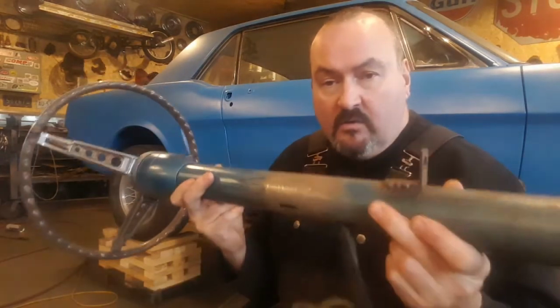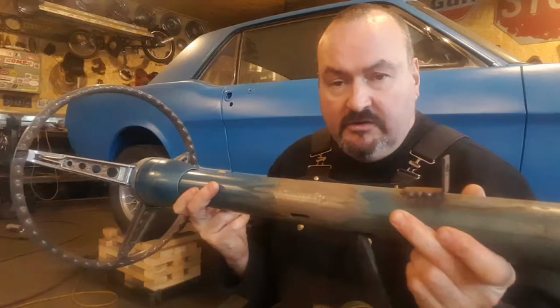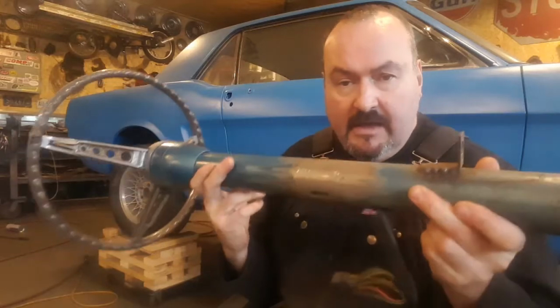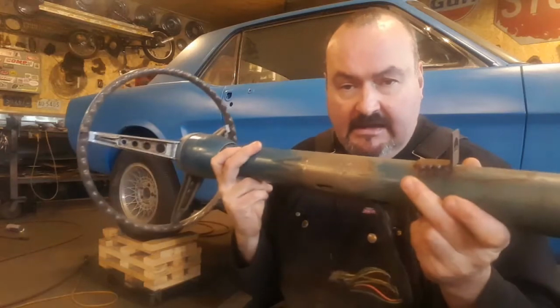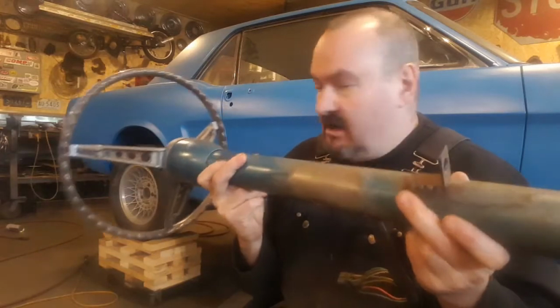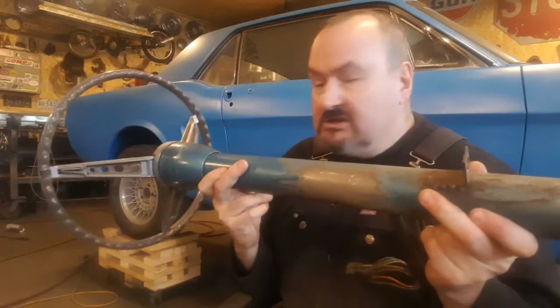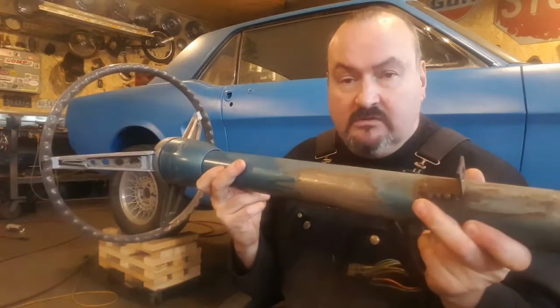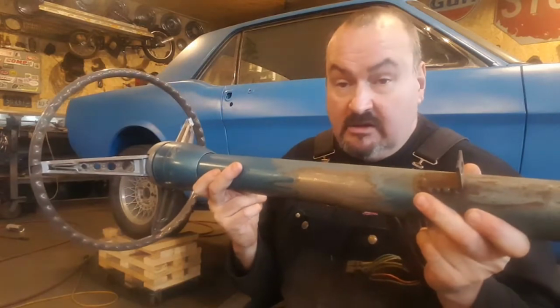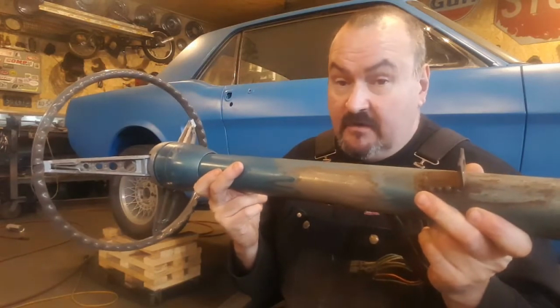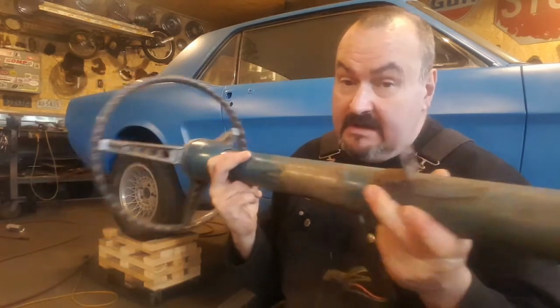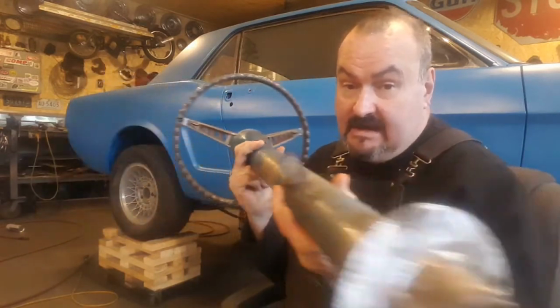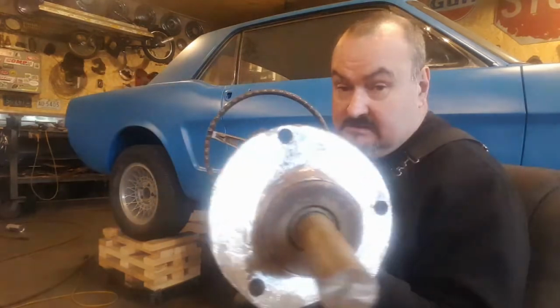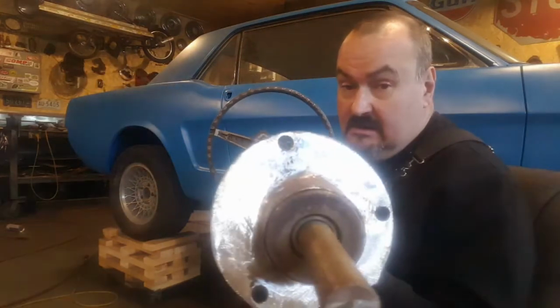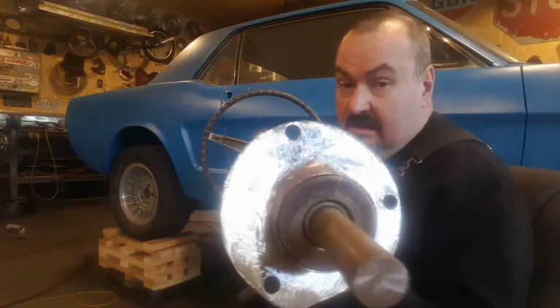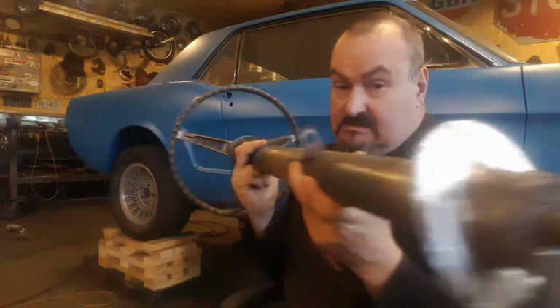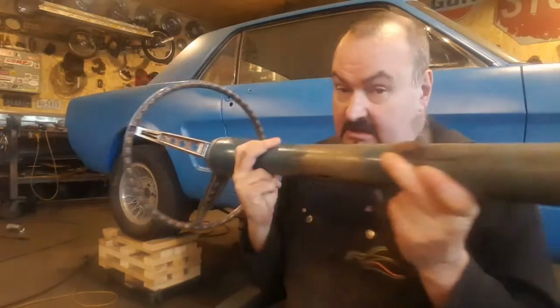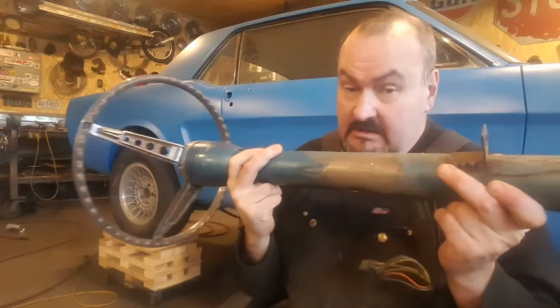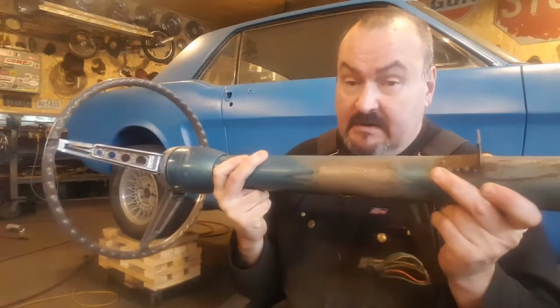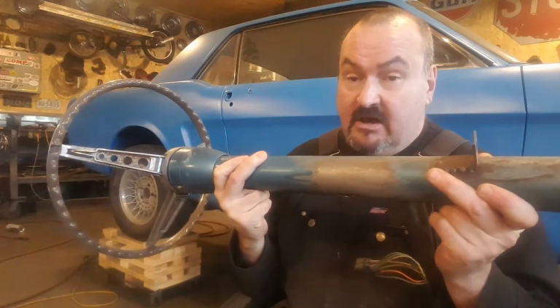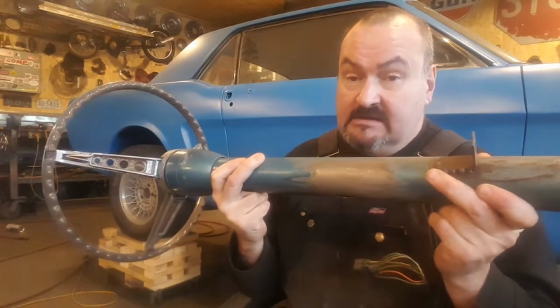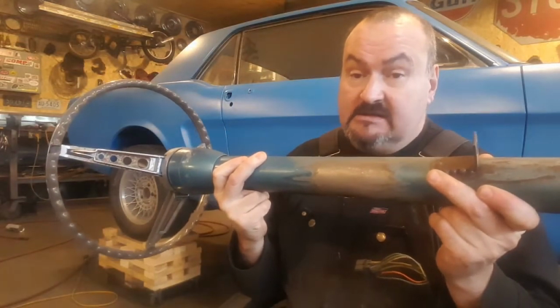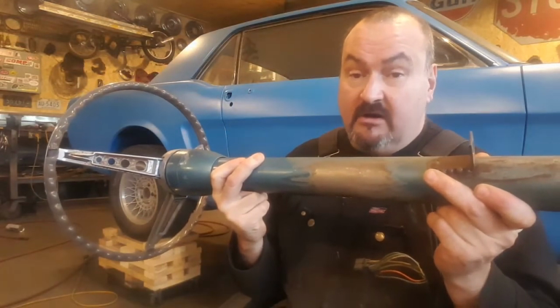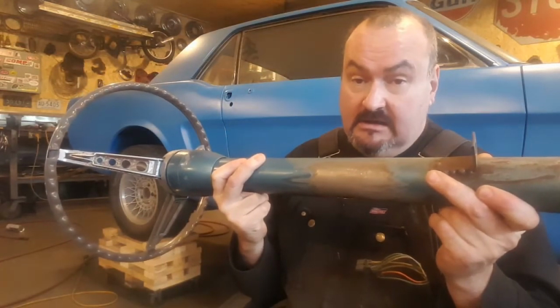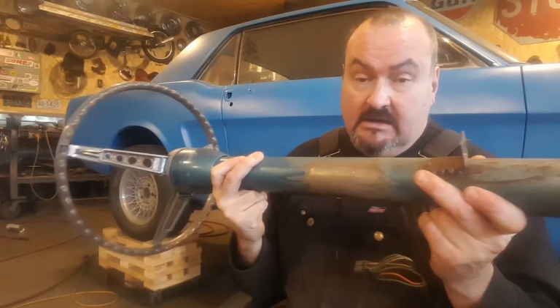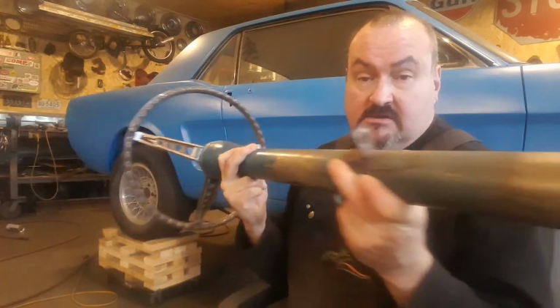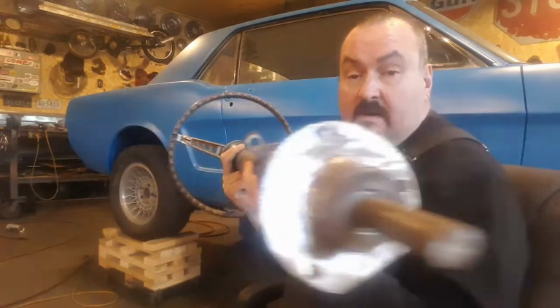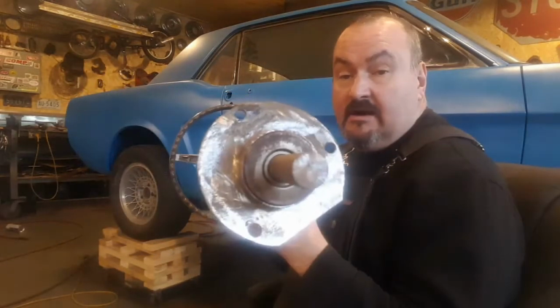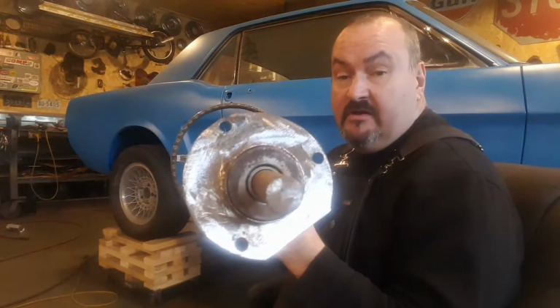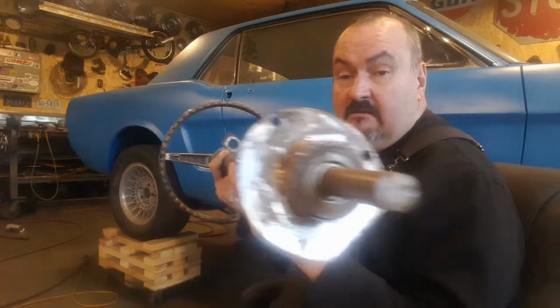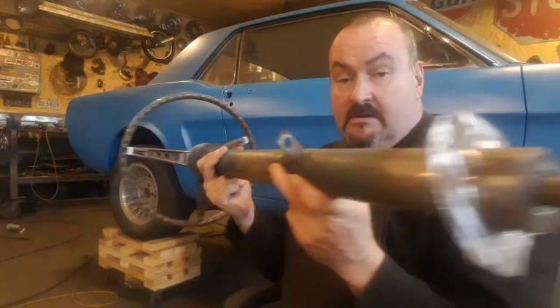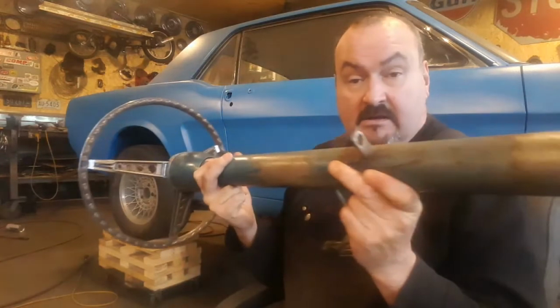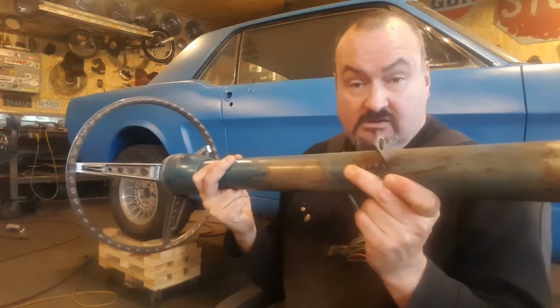I'm going to show you now how I made all this up and got it all fitting so it worked well. It's always an issue making these columns — you've got to spend a bit of time on these to make them work right. So I'm going to show you that now. Enjoy.